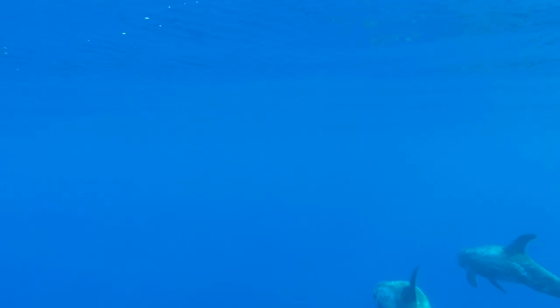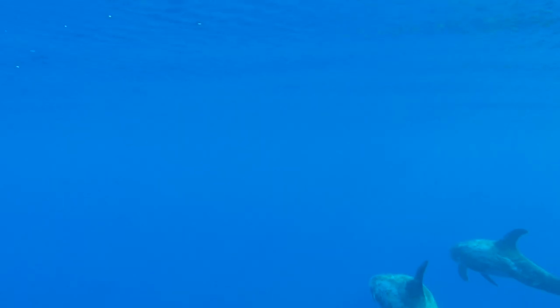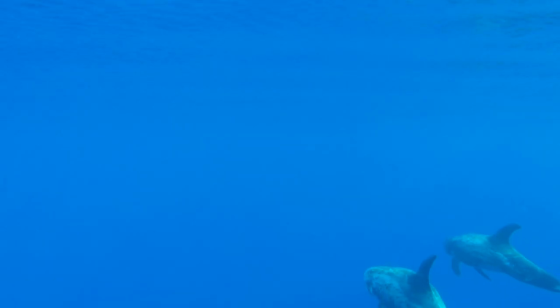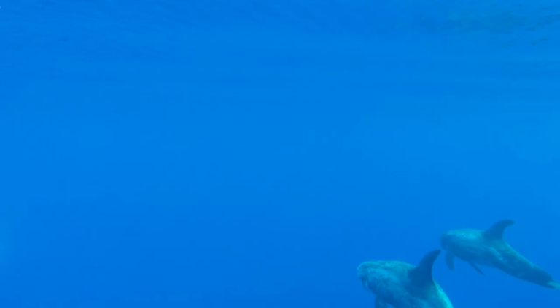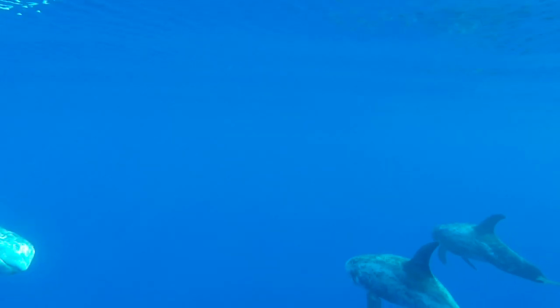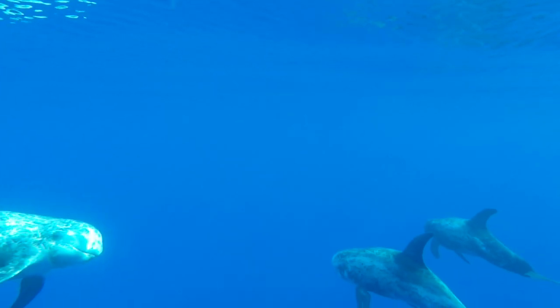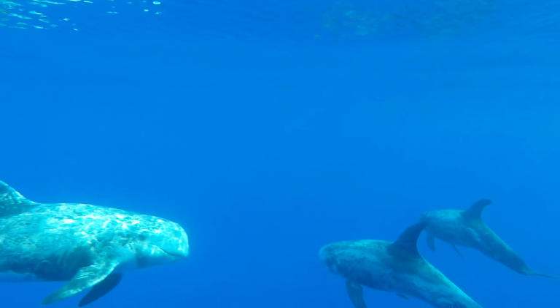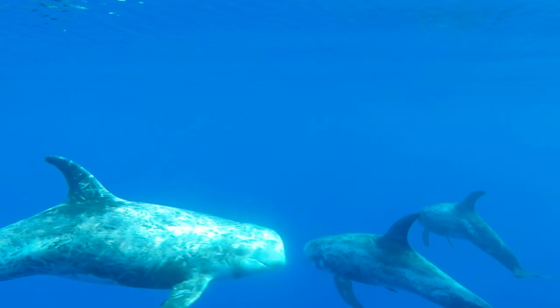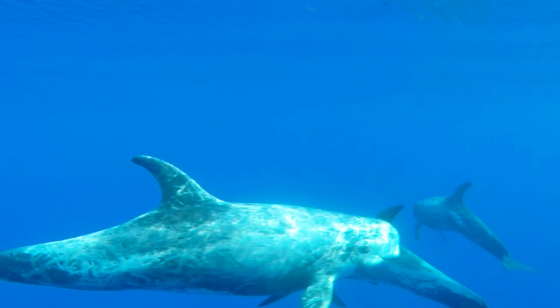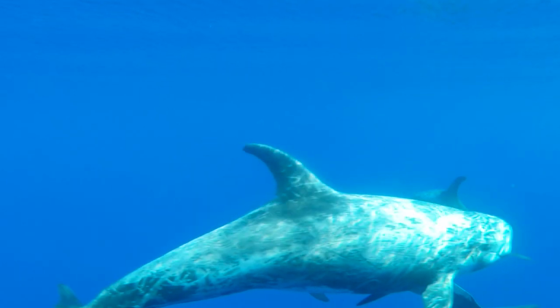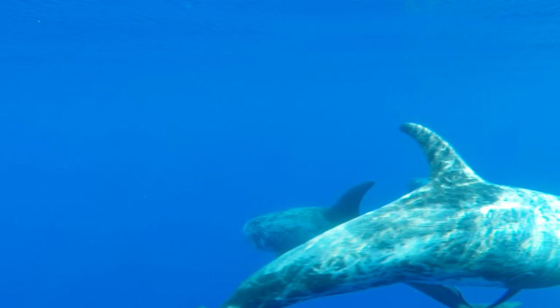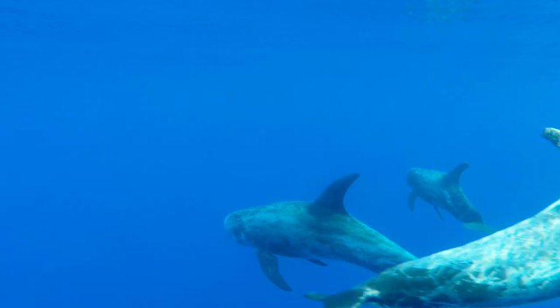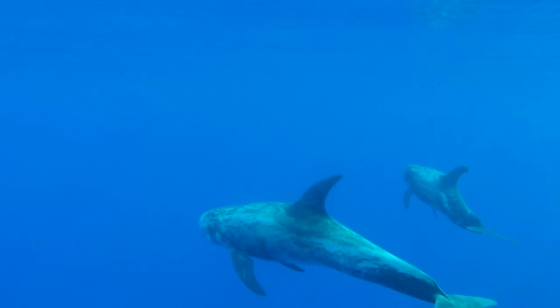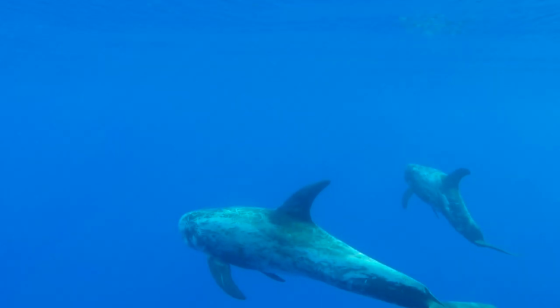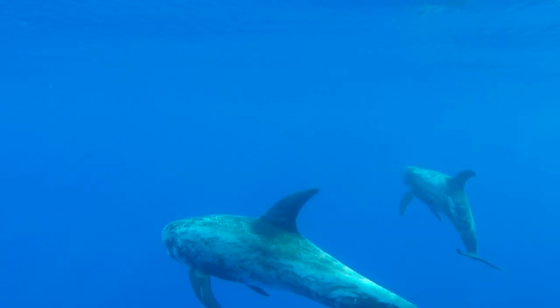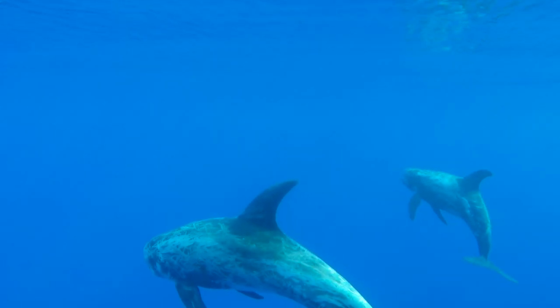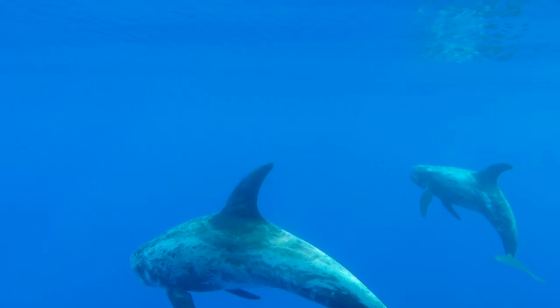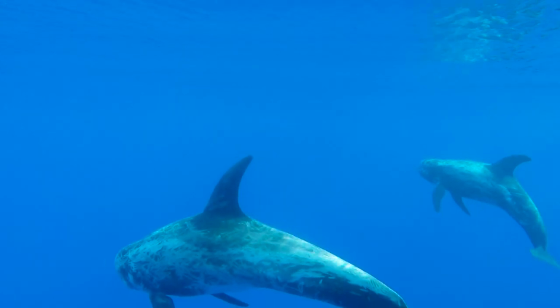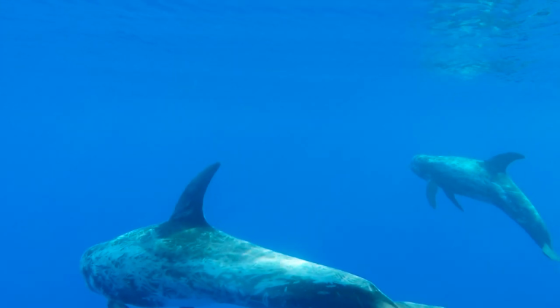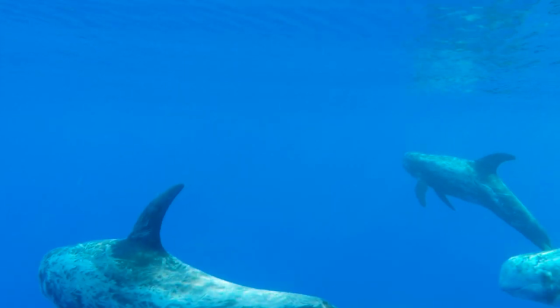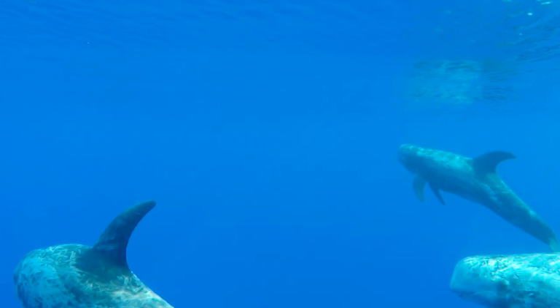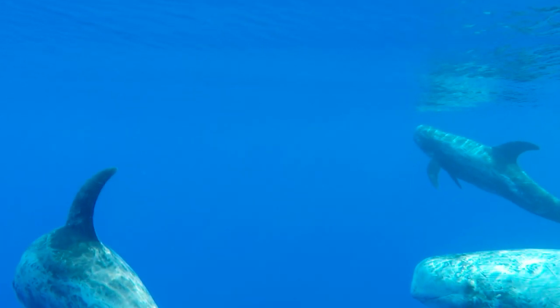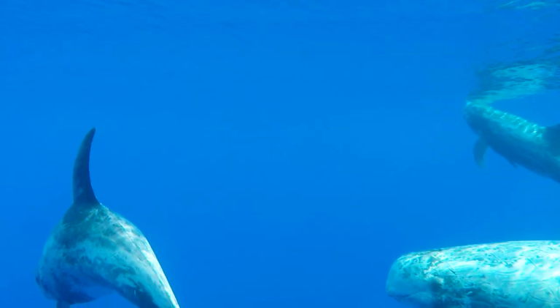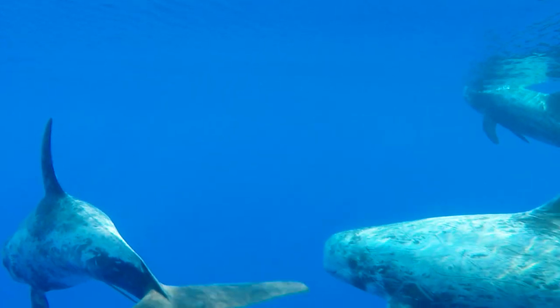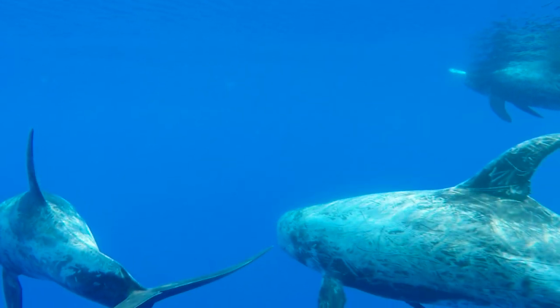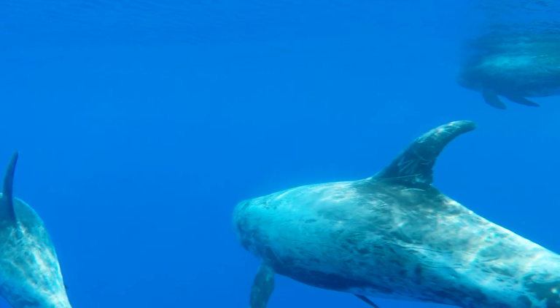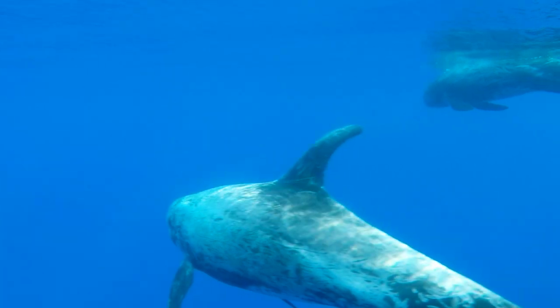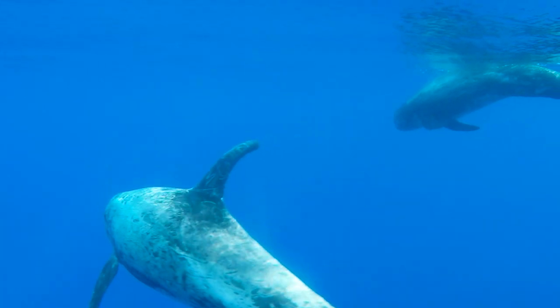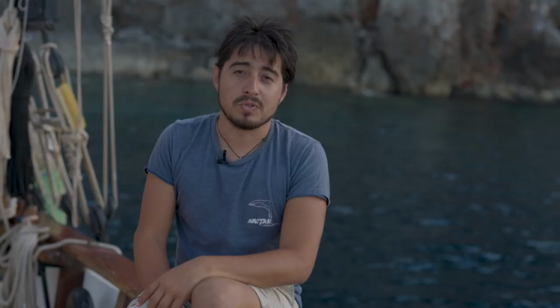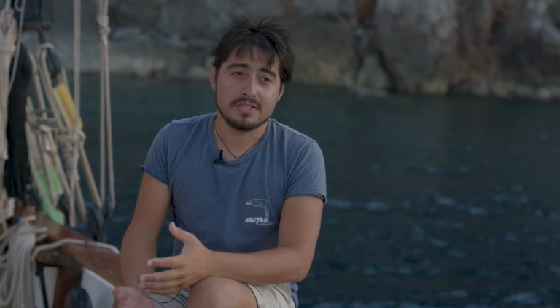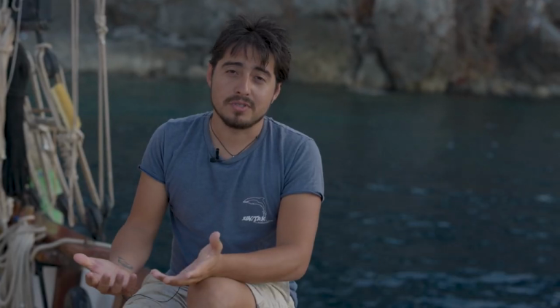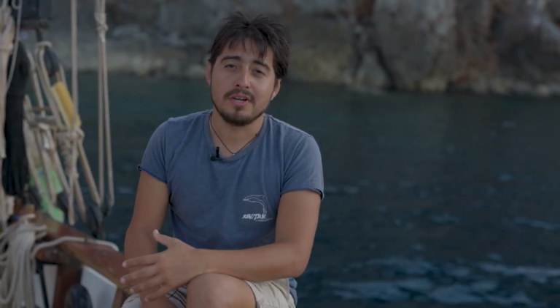A lot of those white scratches are scars that they make between themselves in their social interactions. Essentially, these scars lose pigmentation — the whiter they are, the older they are.